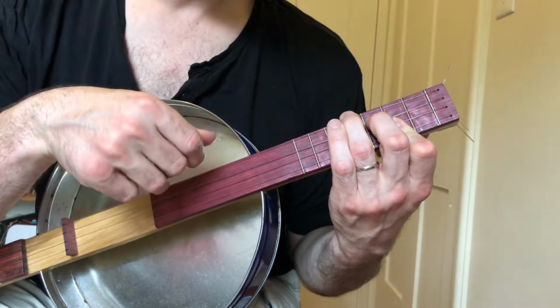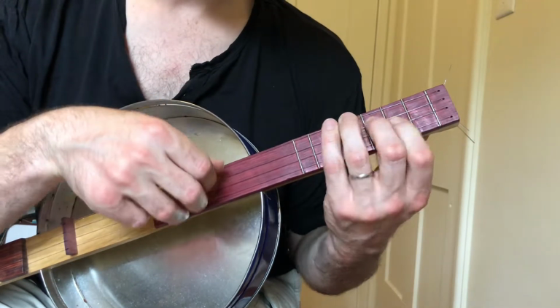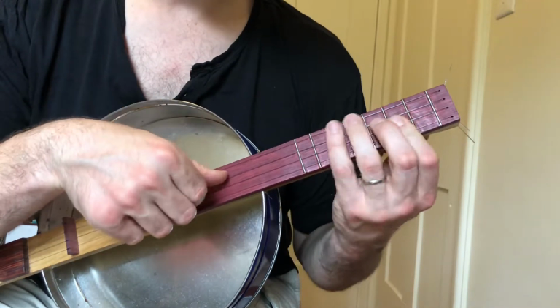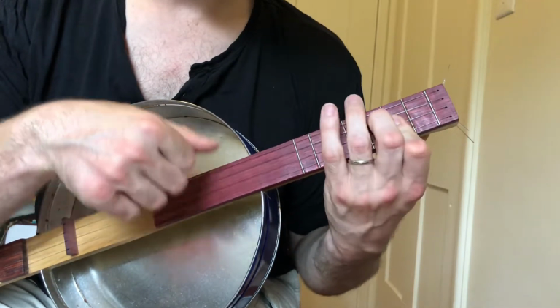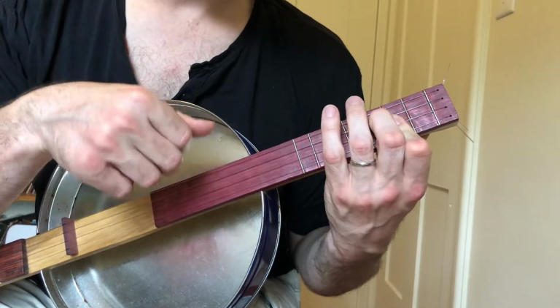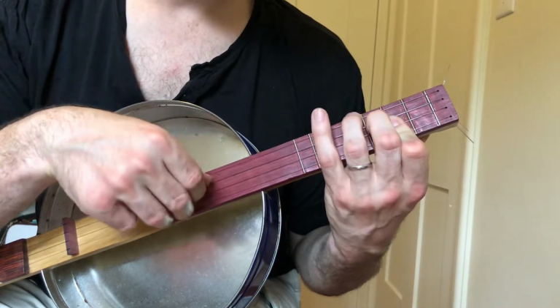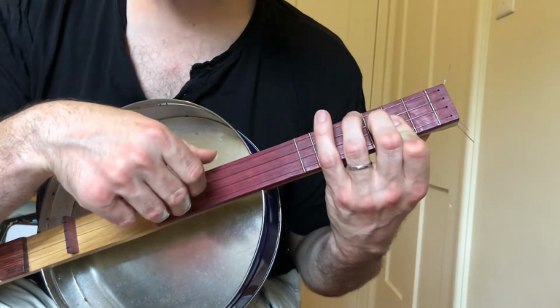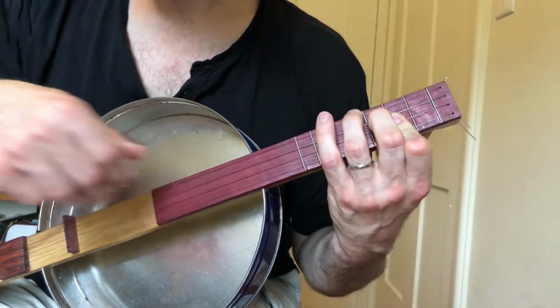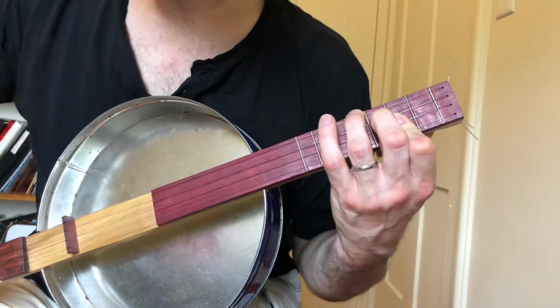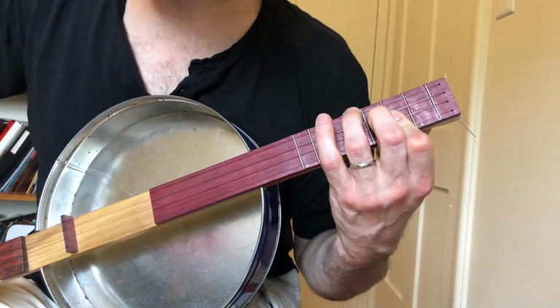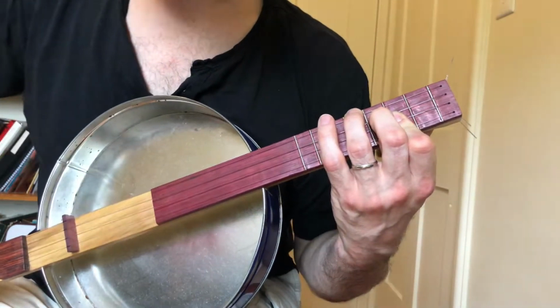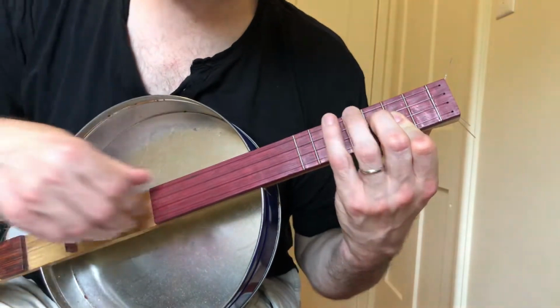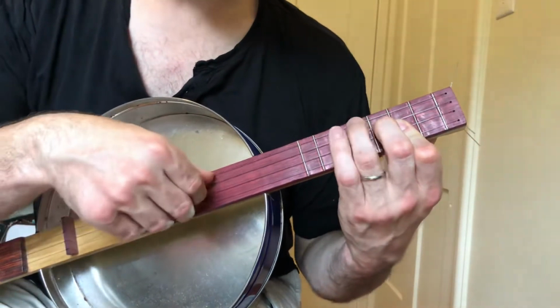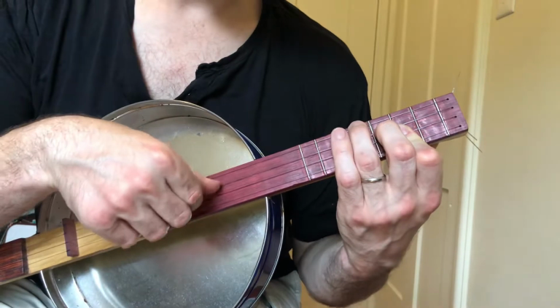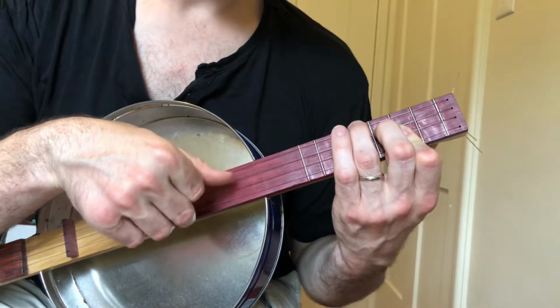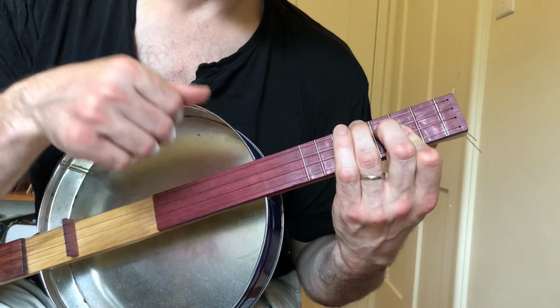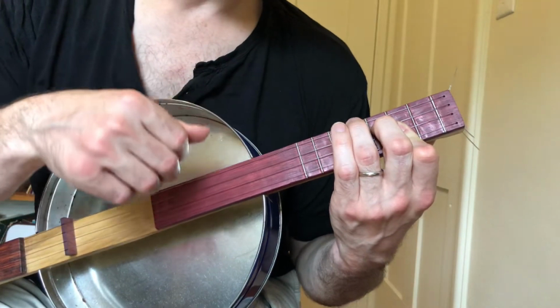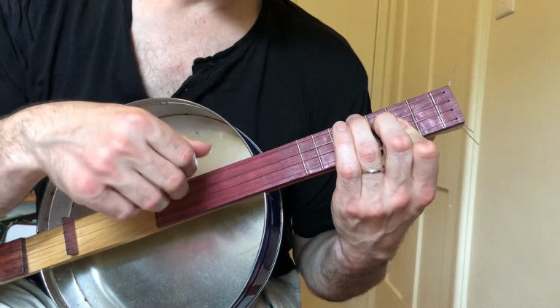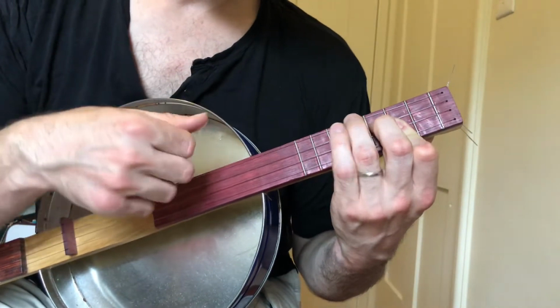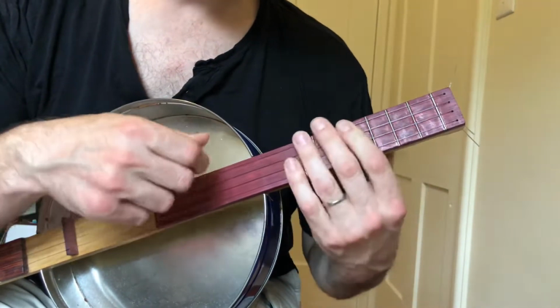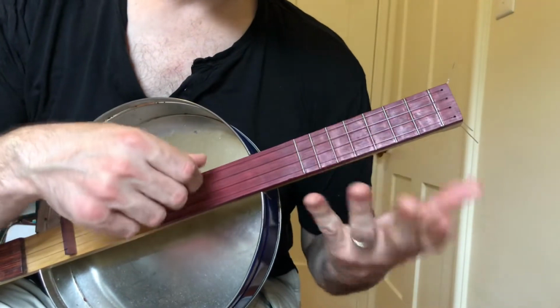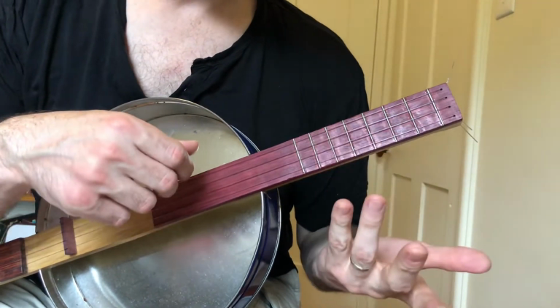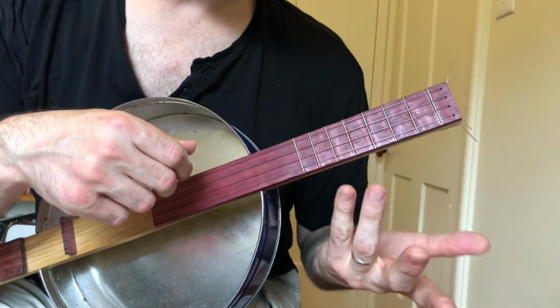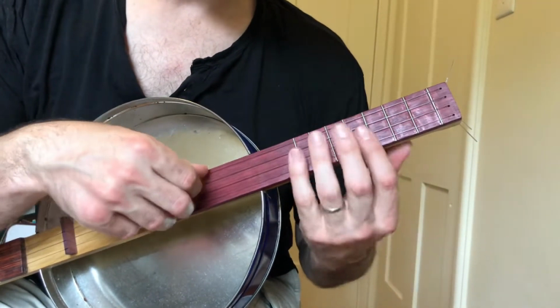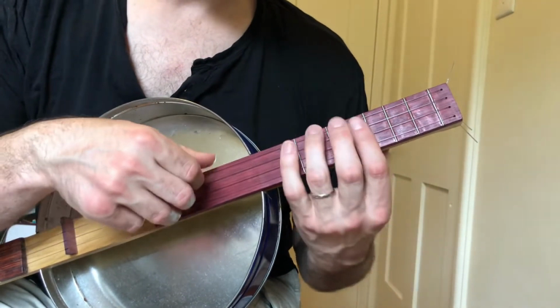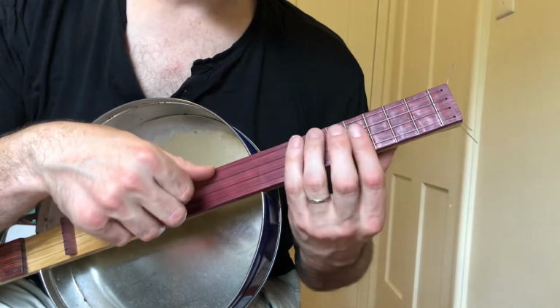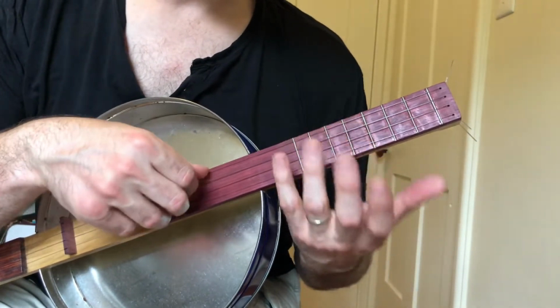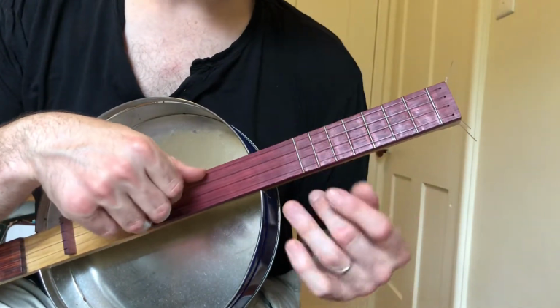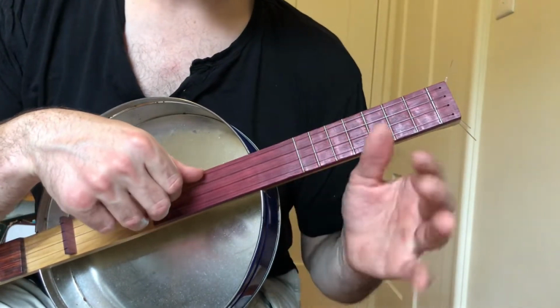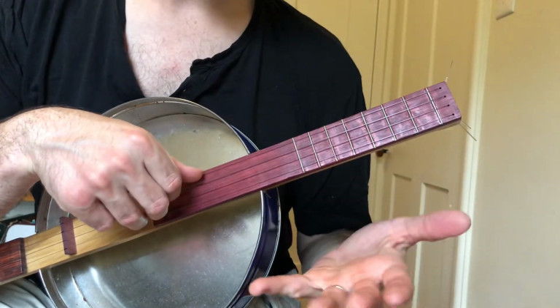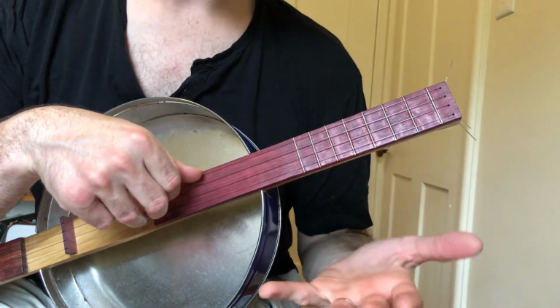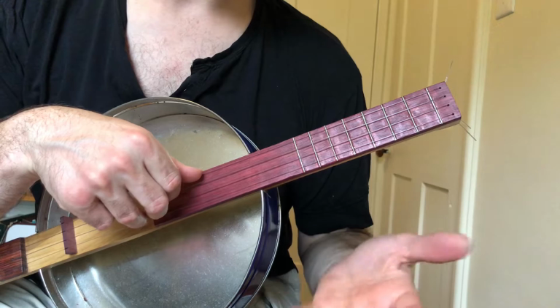That doesn't sound very good — that's always out of tune. When you get to the strumming part, it's pretty easy. I'm going through the chords first, though,